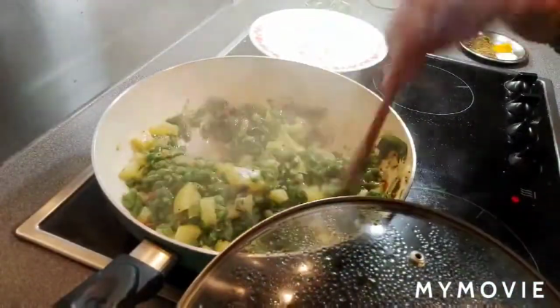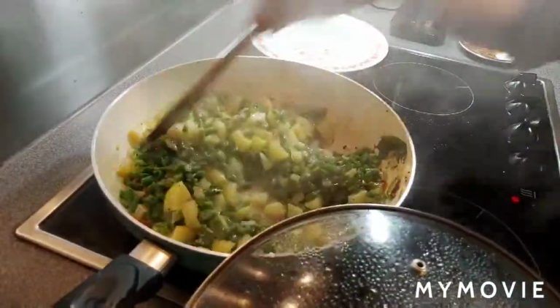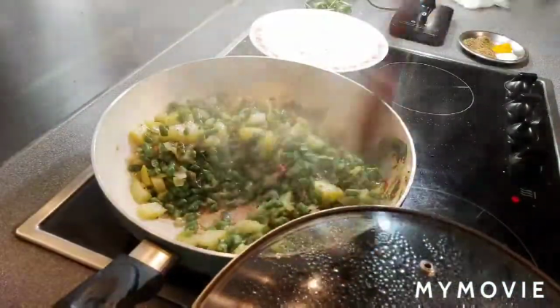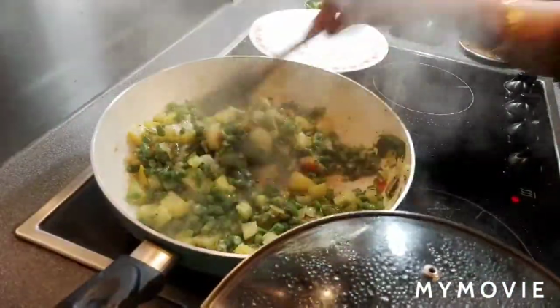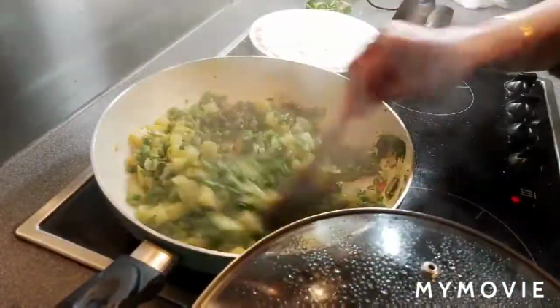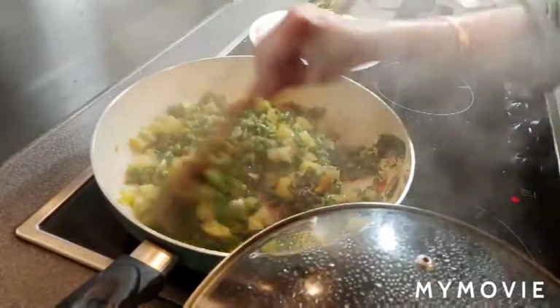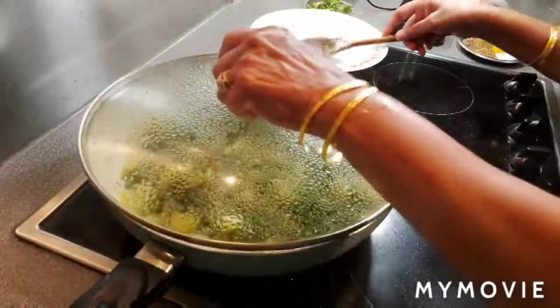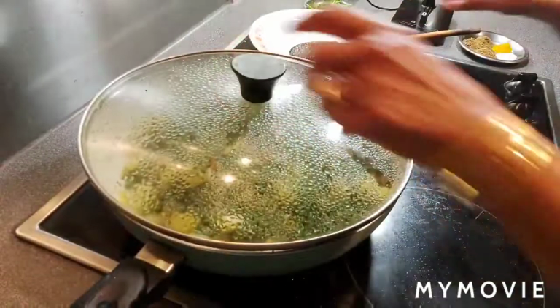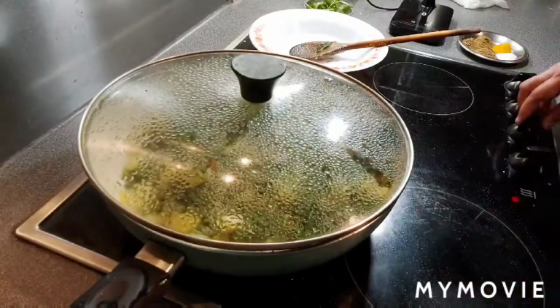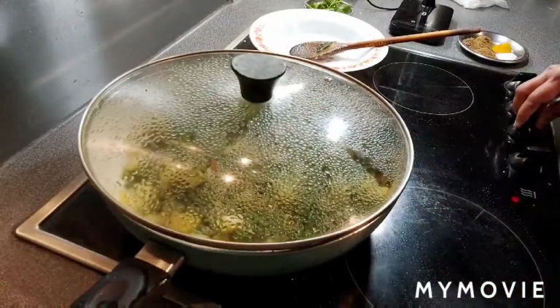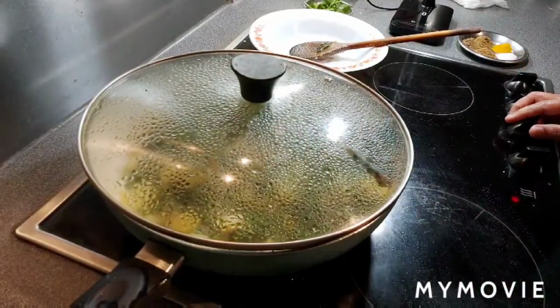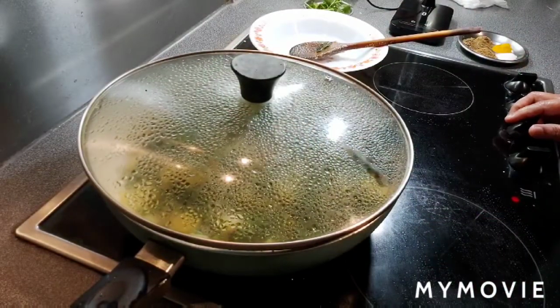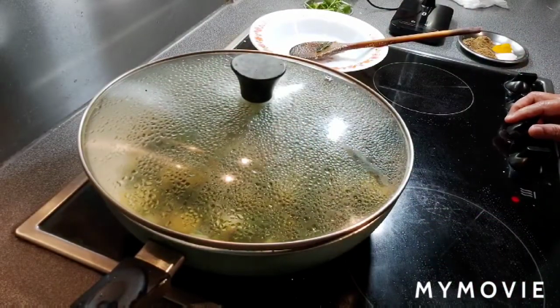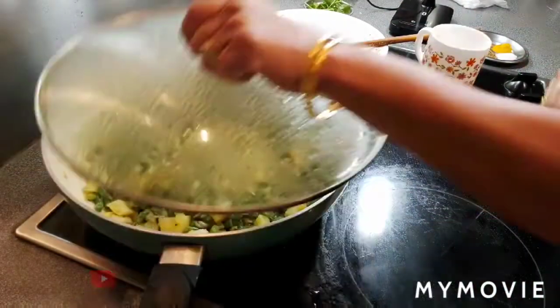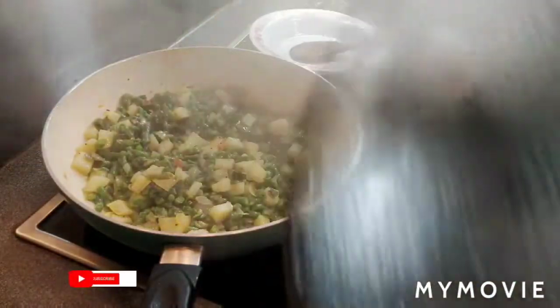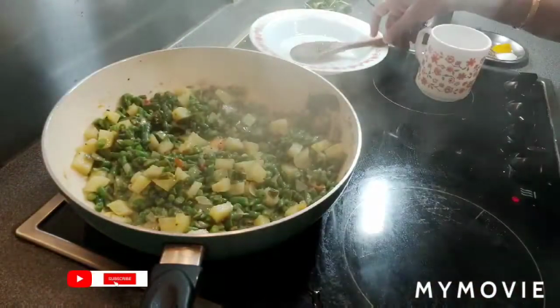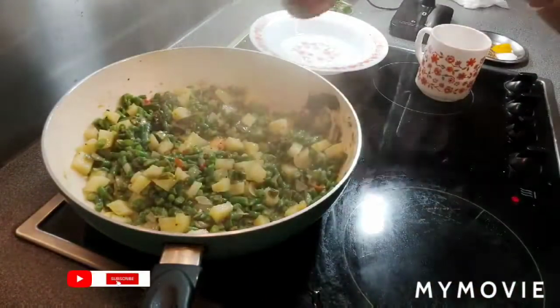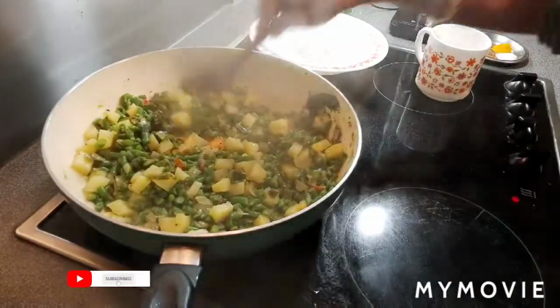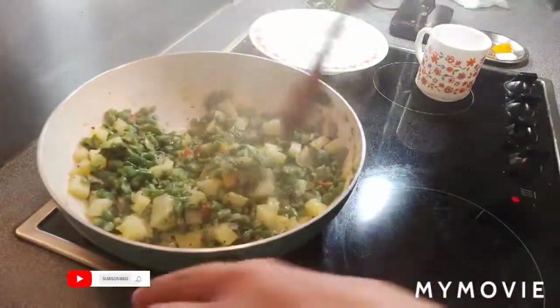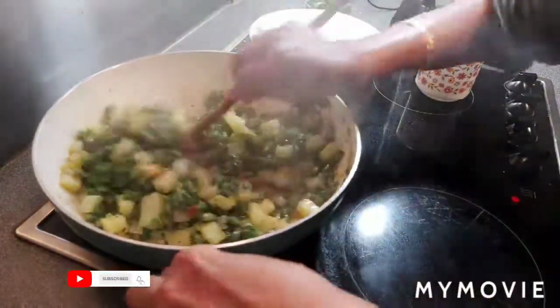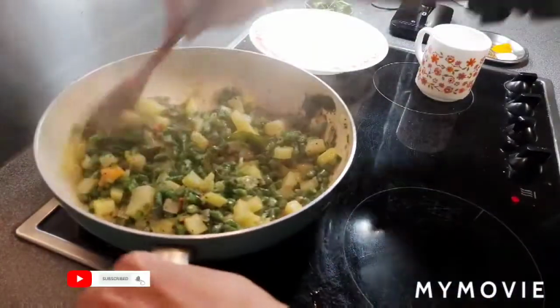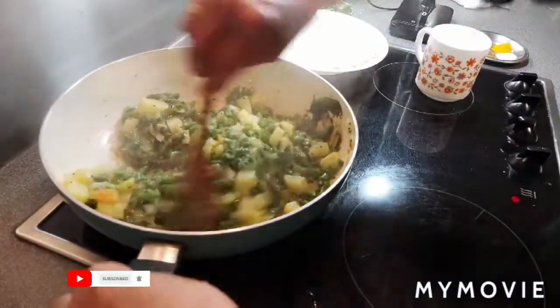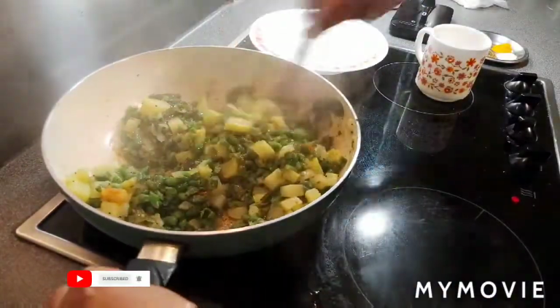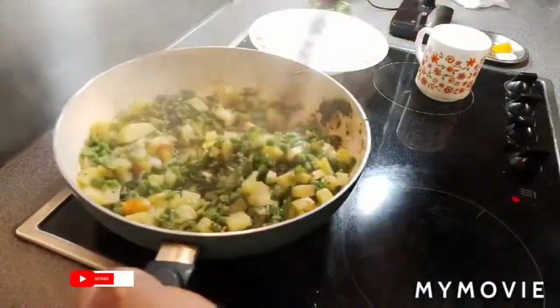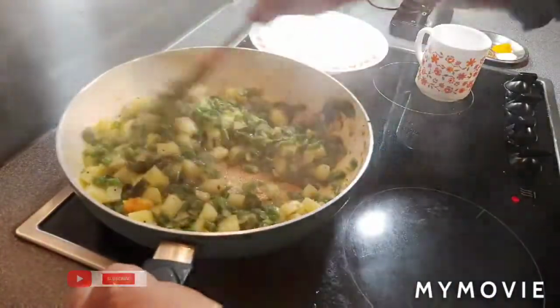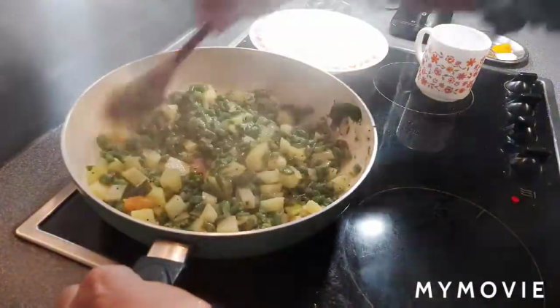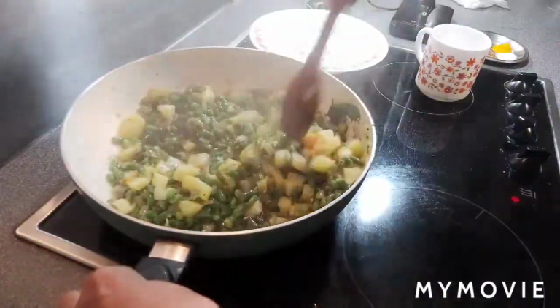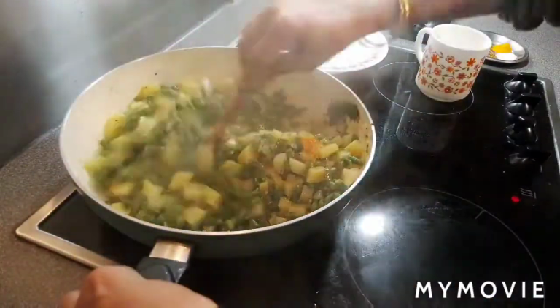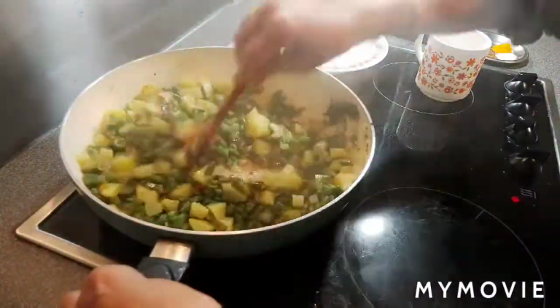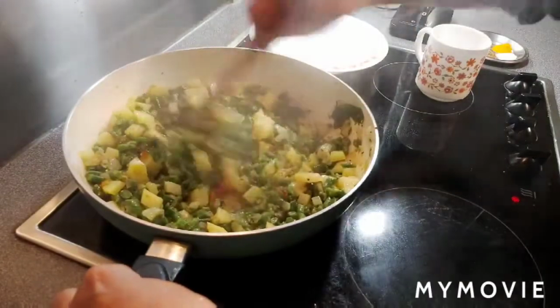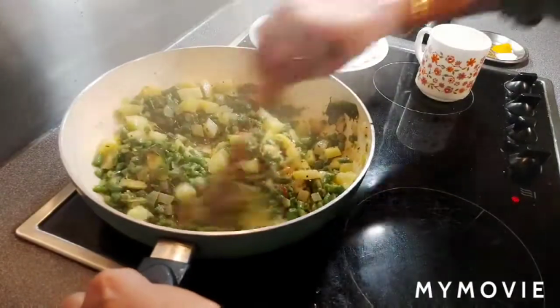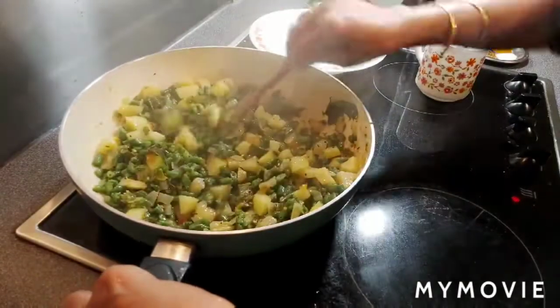Just mix. Medium flame, 5 minutes. It's been 5 minutes and the vegetables are cooking.